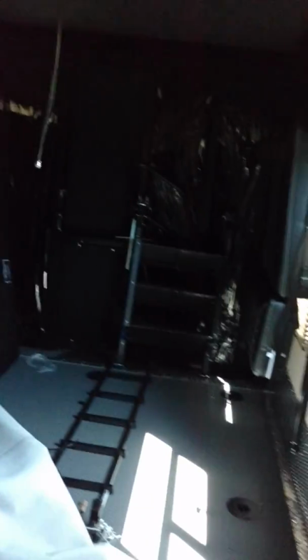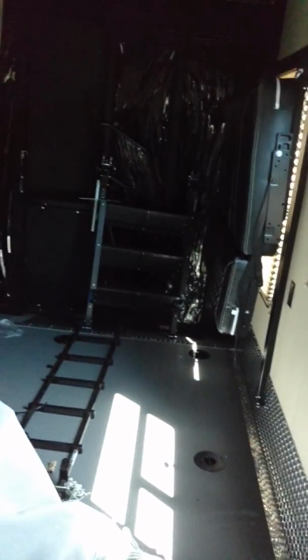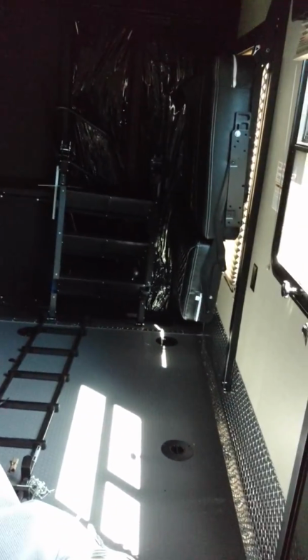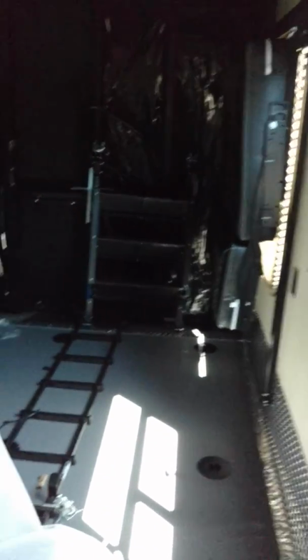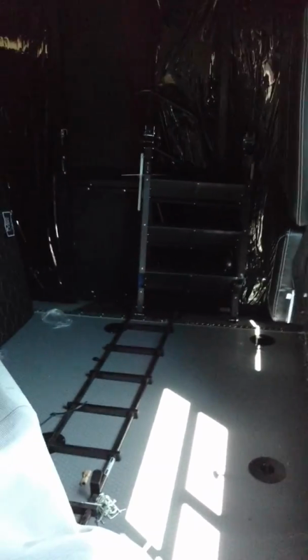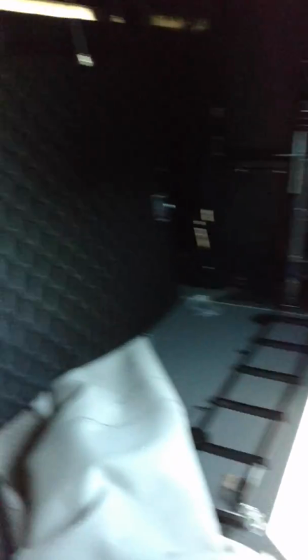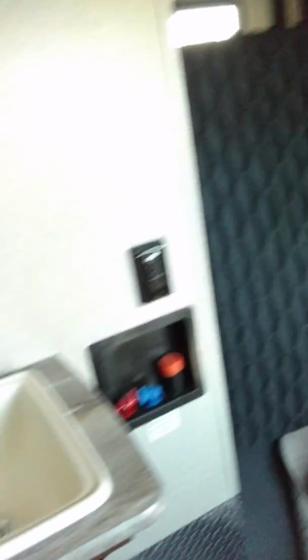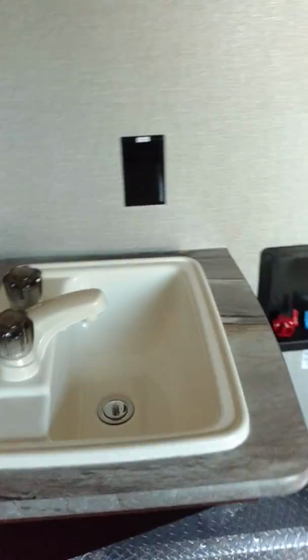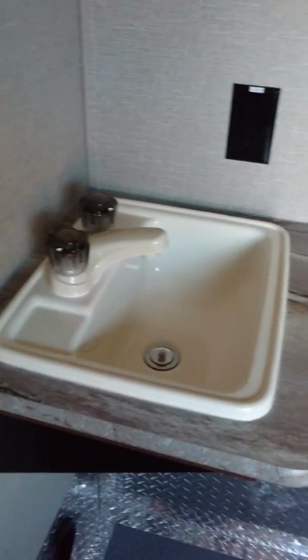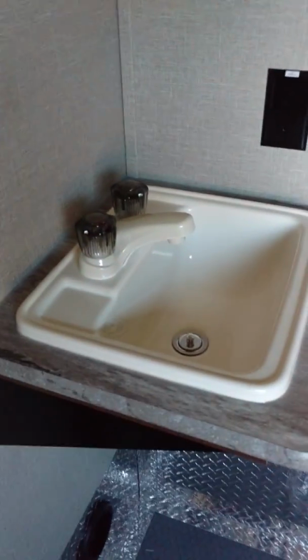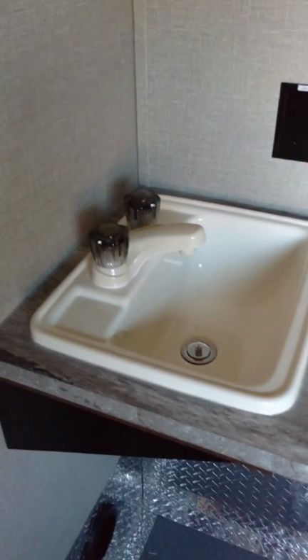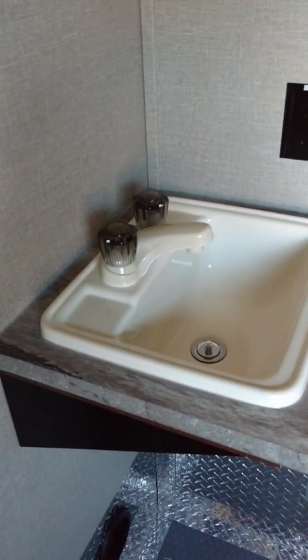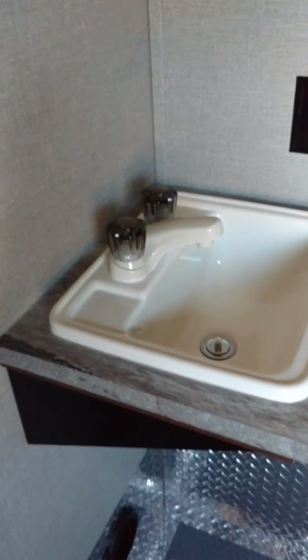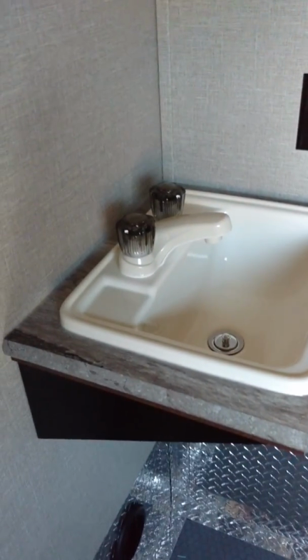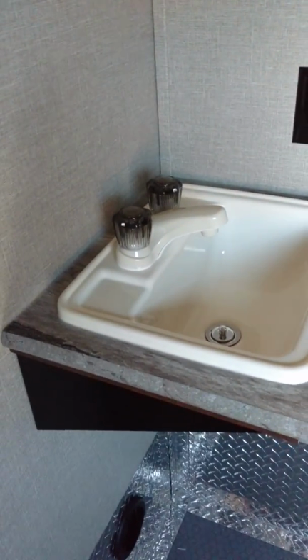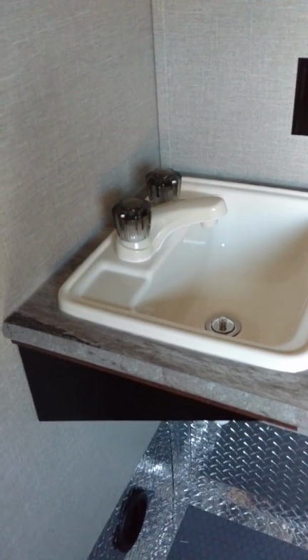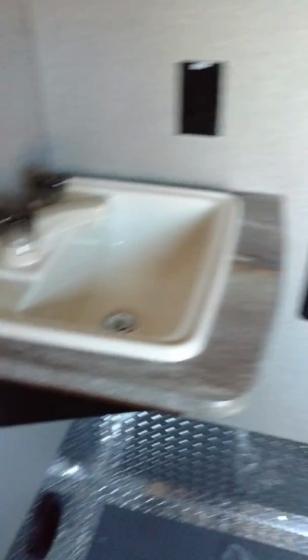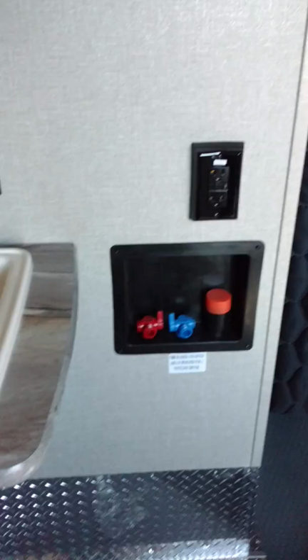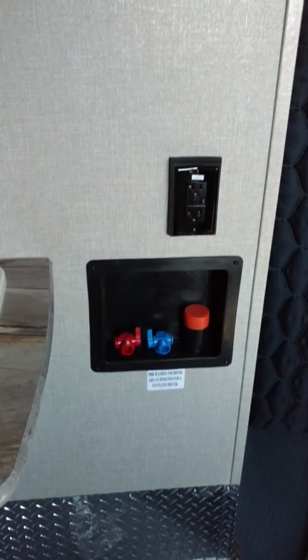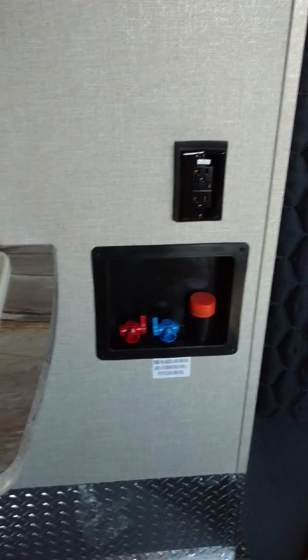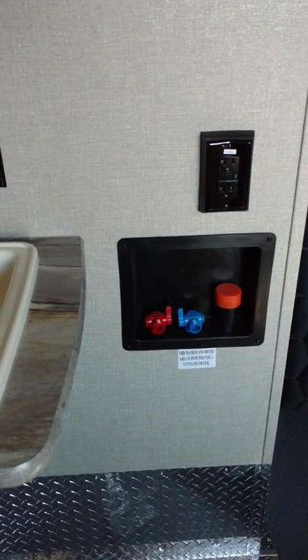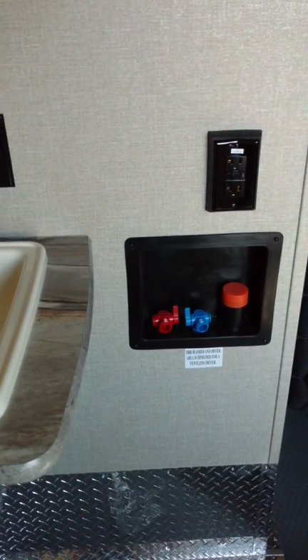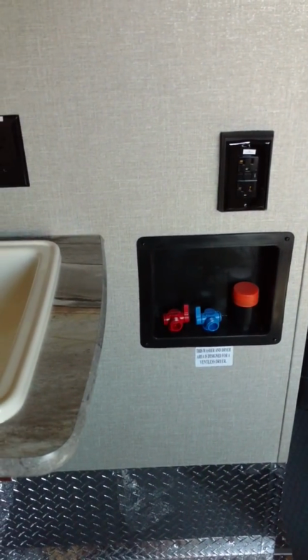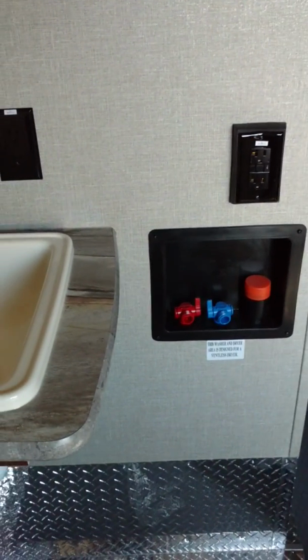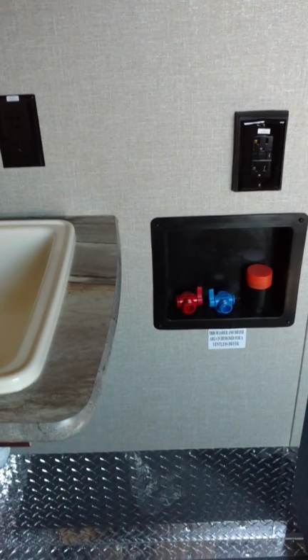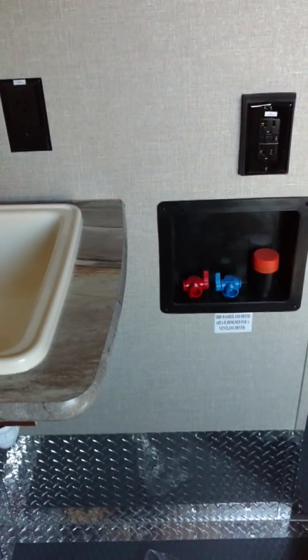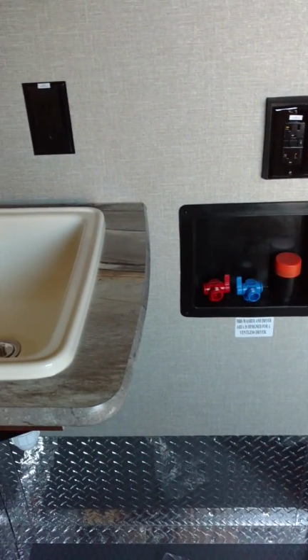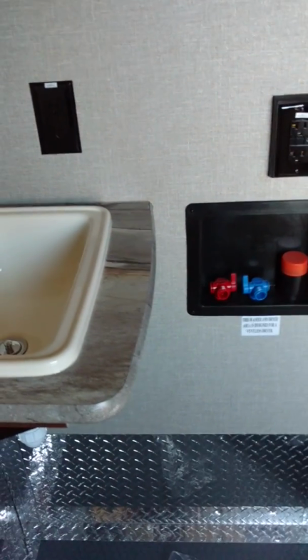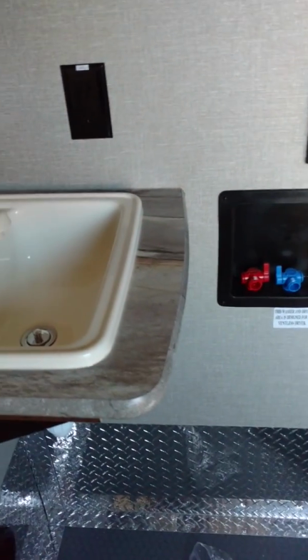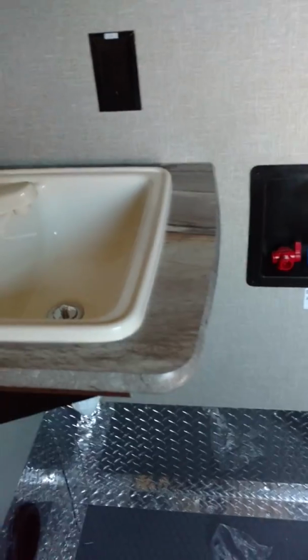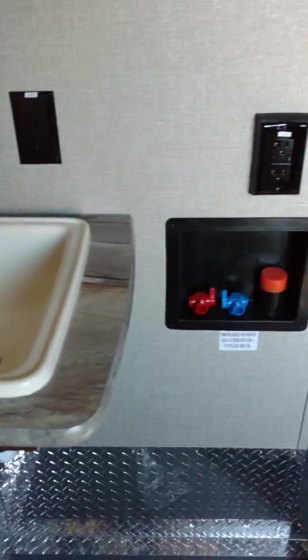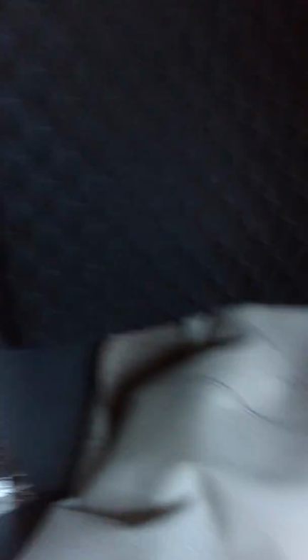They actually have a door going into the garage area, which has got a sink for convenience. It's got a washer and dryer hookup, which actually on a toy hauler is a super good idea.